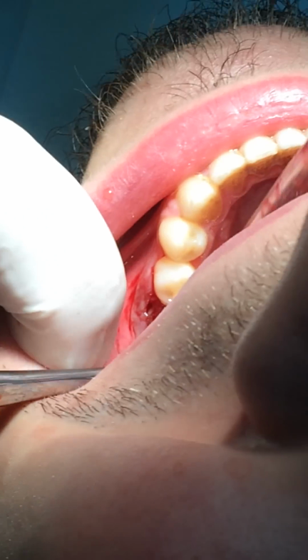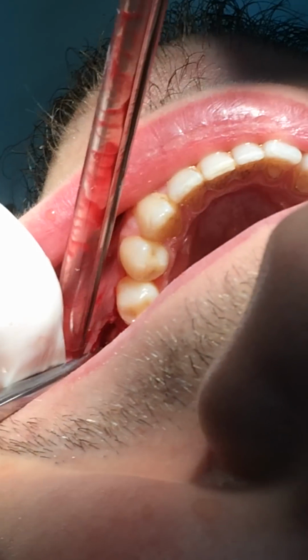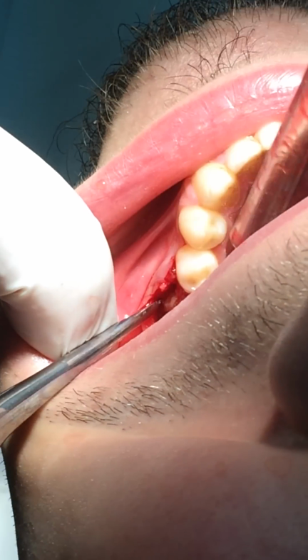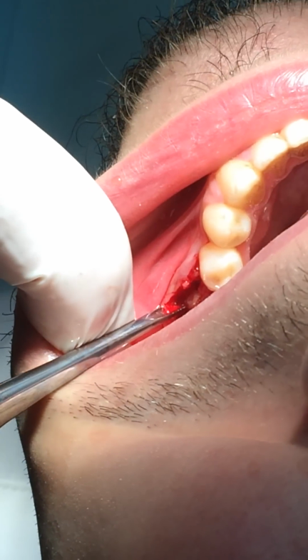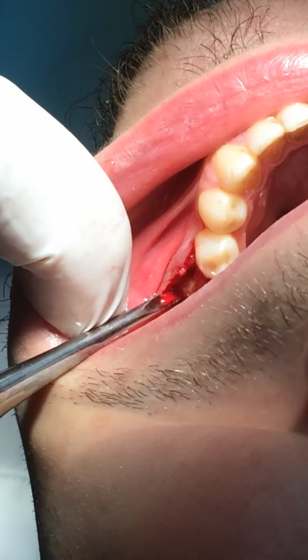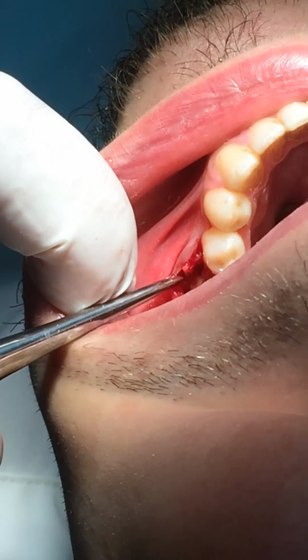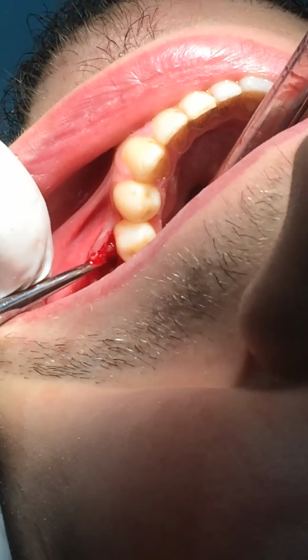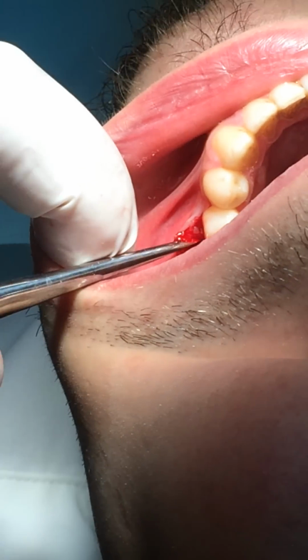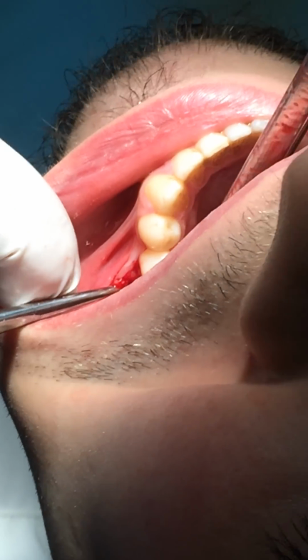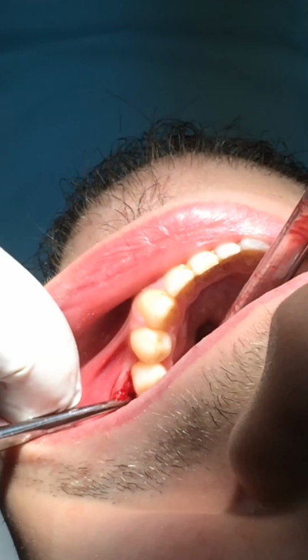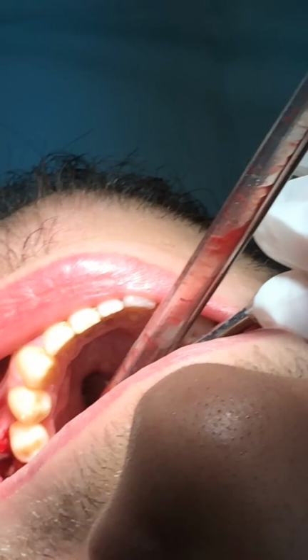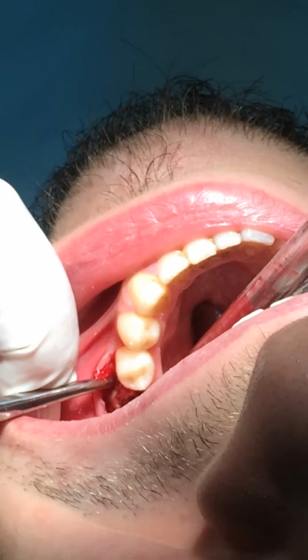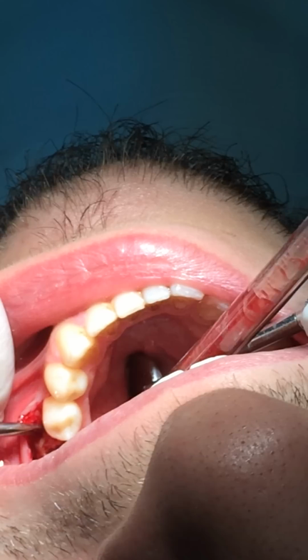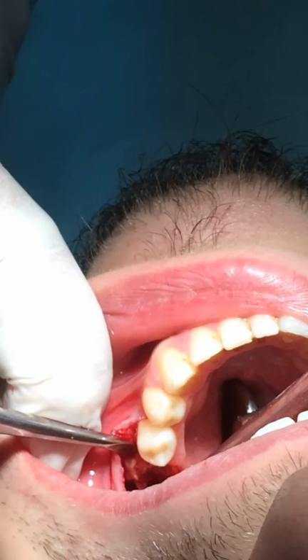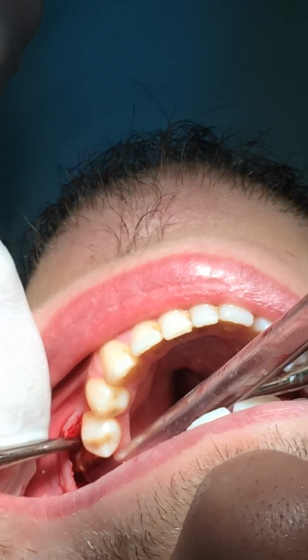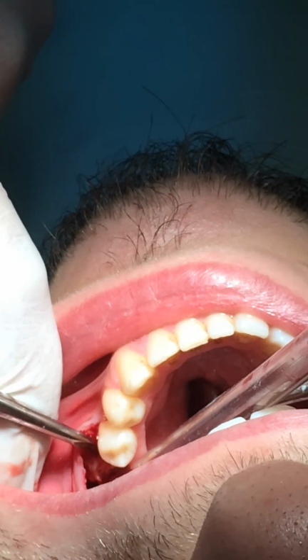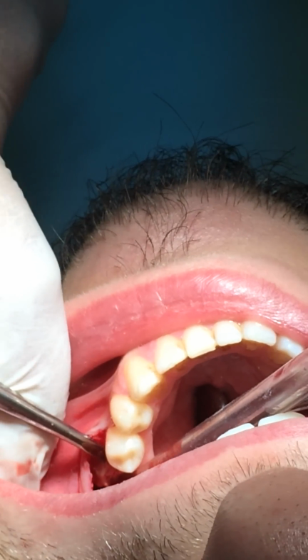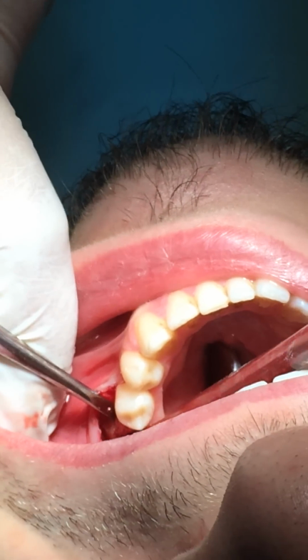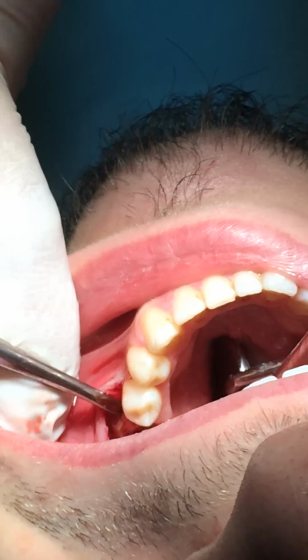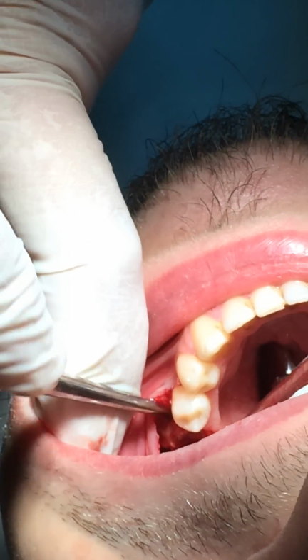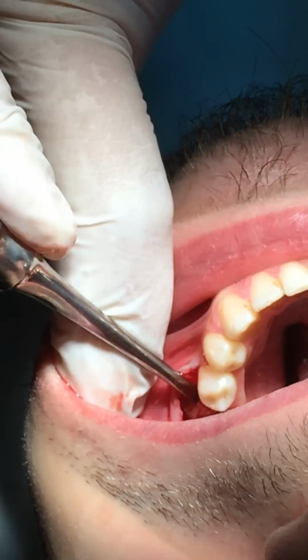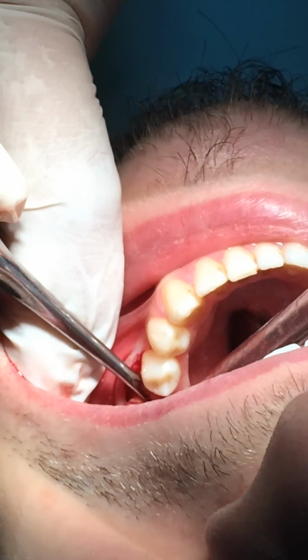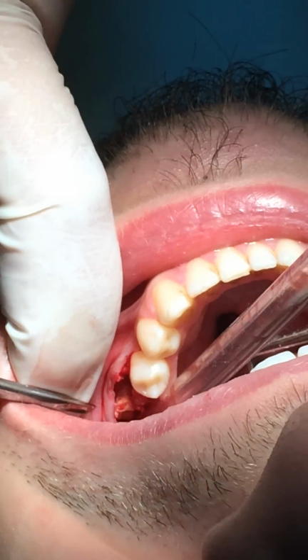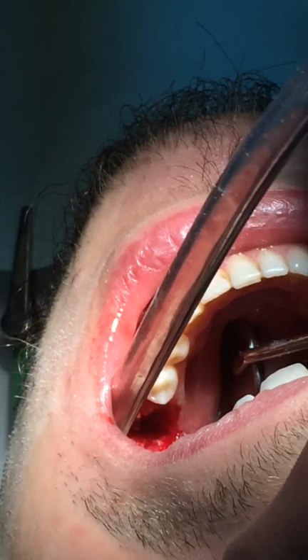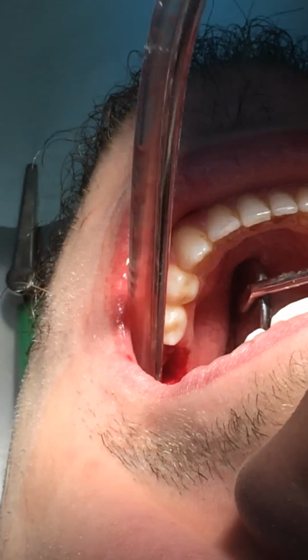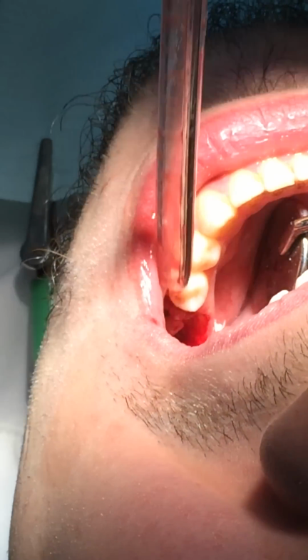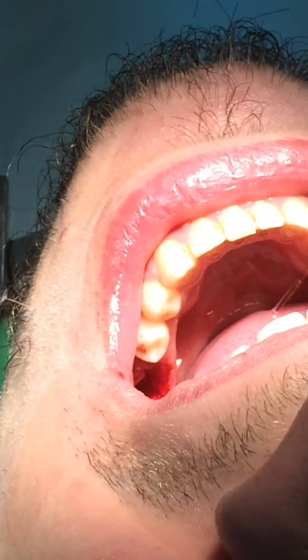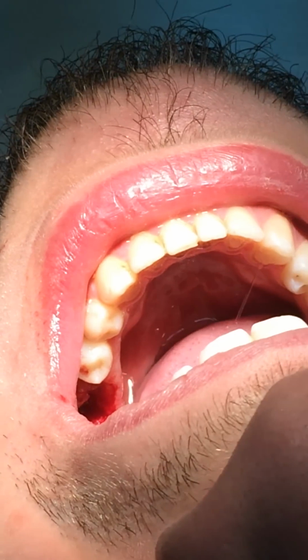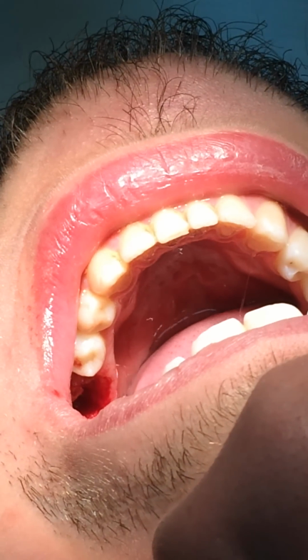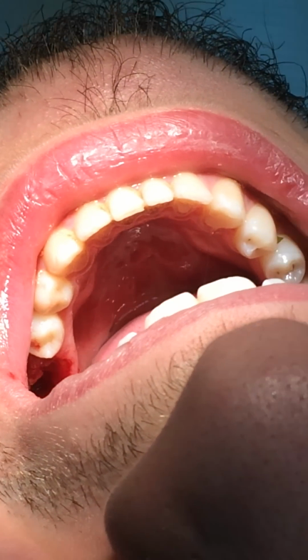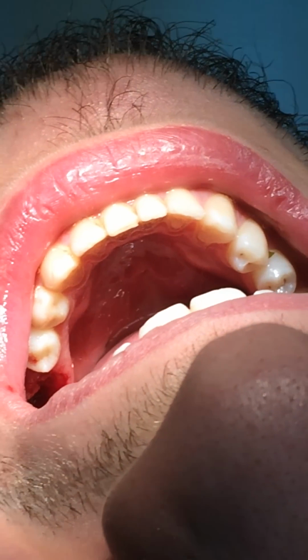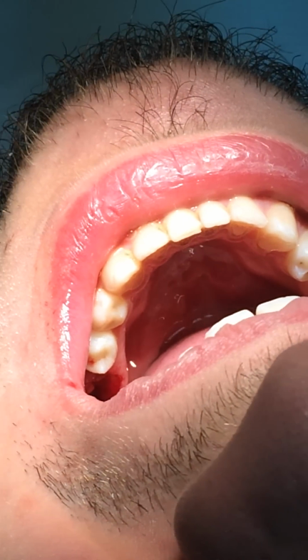Now, after reflection, we'll try to remove the mesial roots. Can I have a large size — blade number two? Because this is the worst part, the mesial. Yeah, number two is the worst.